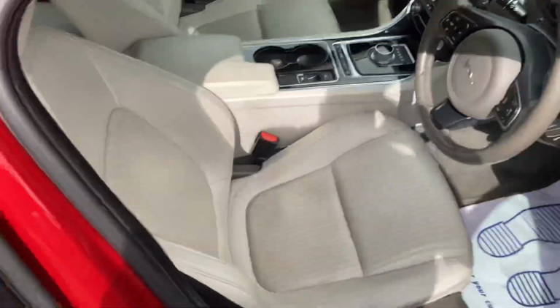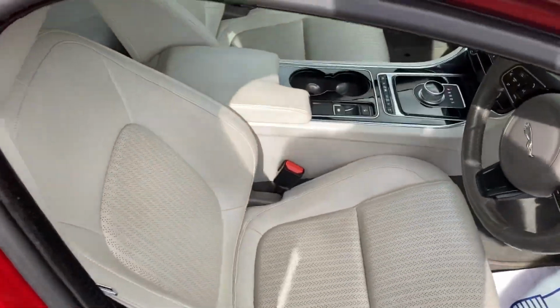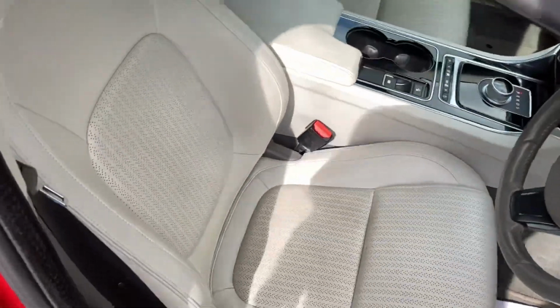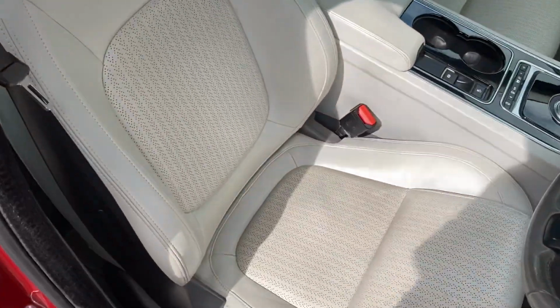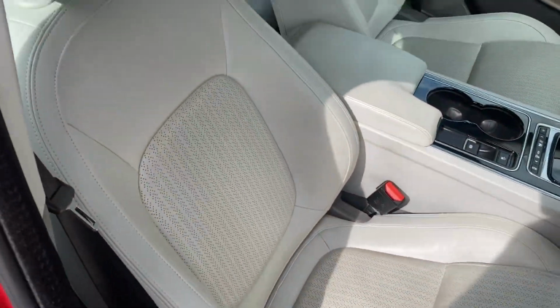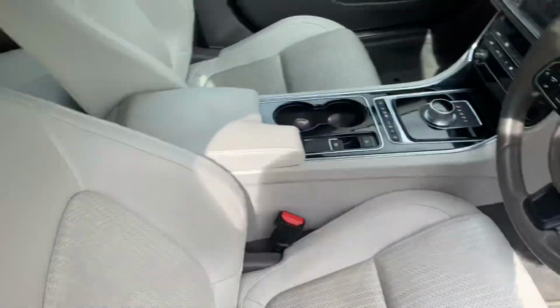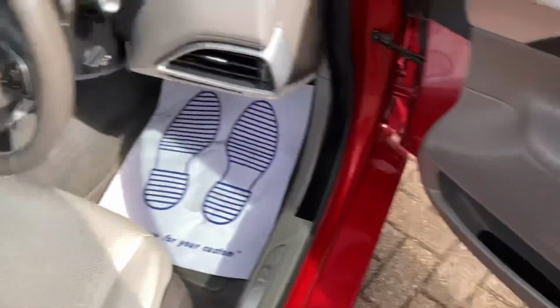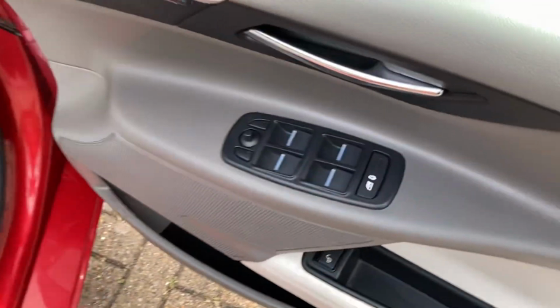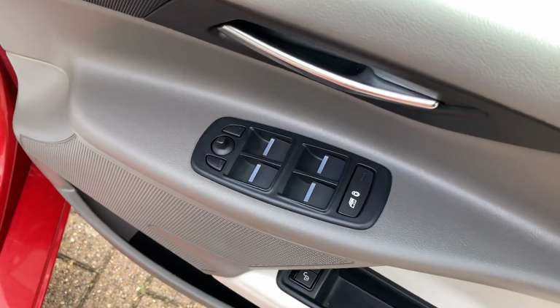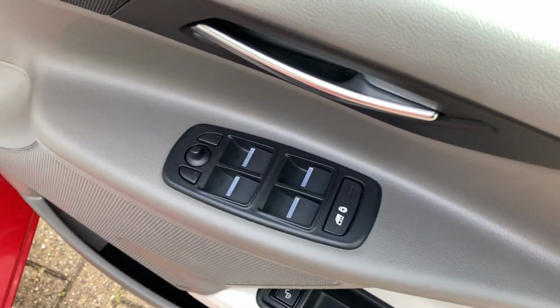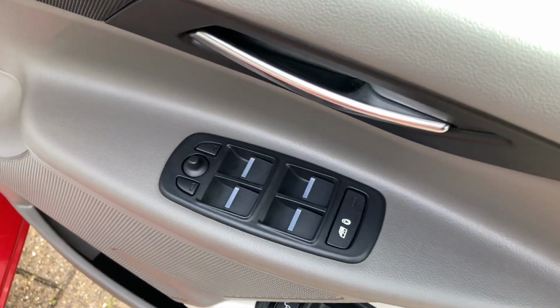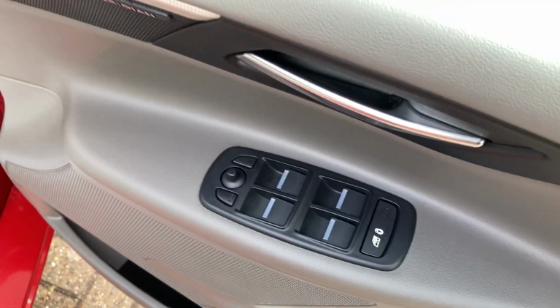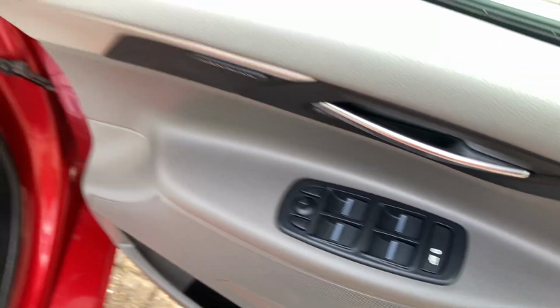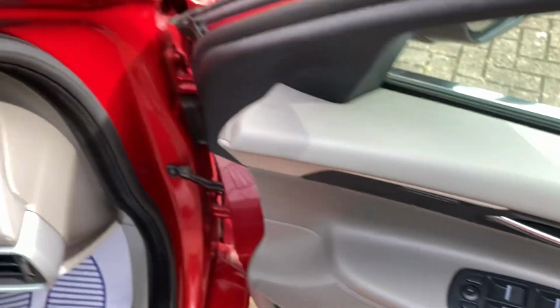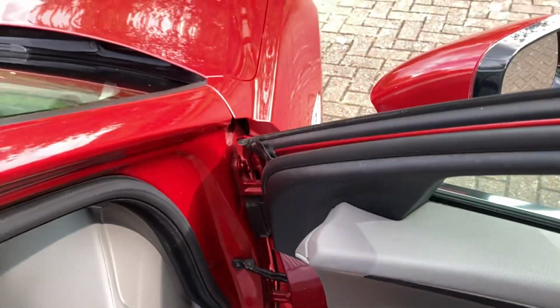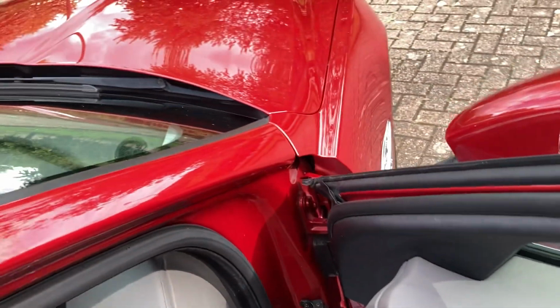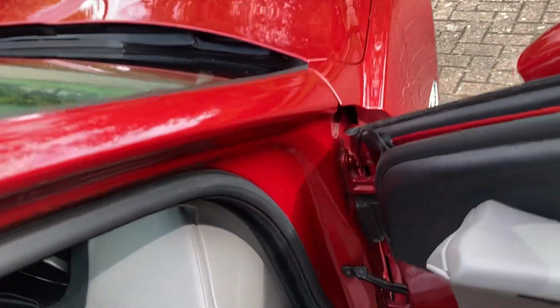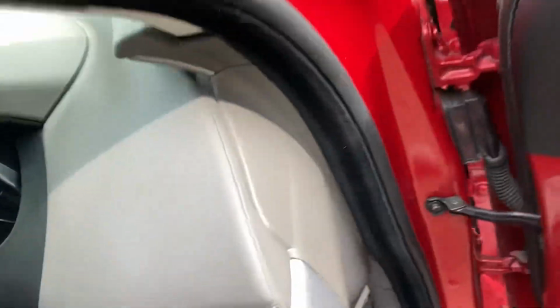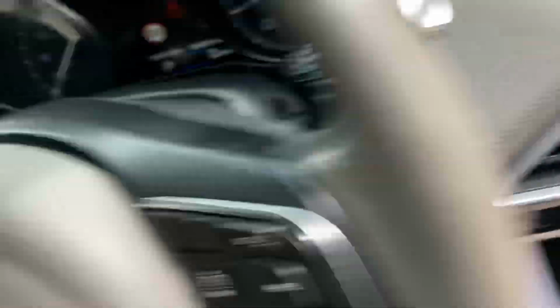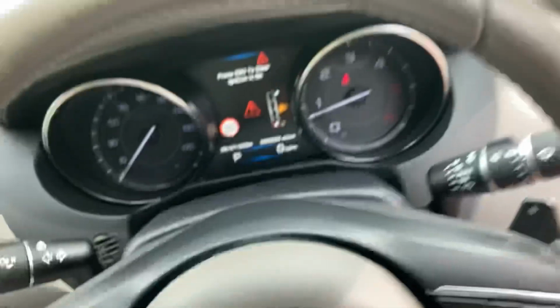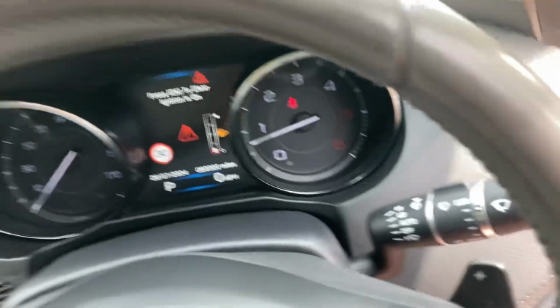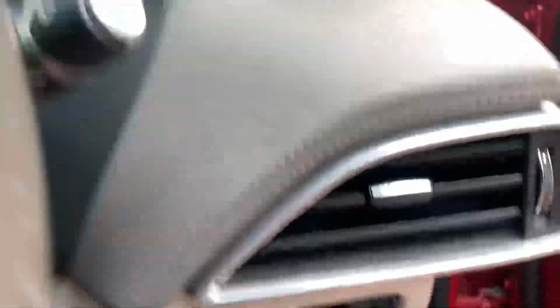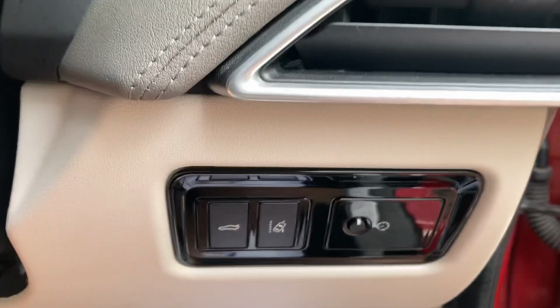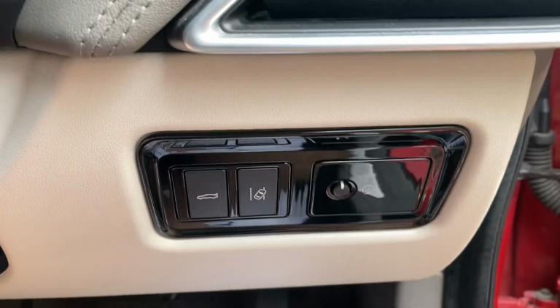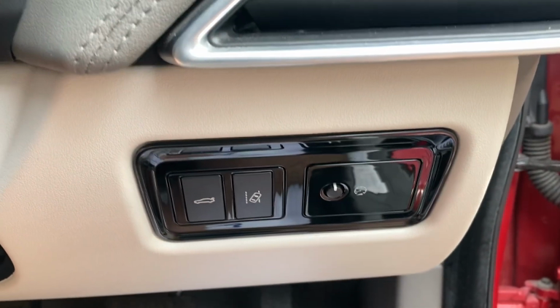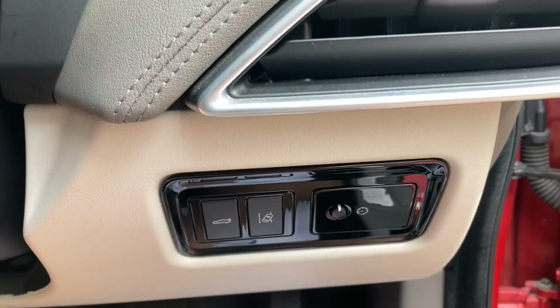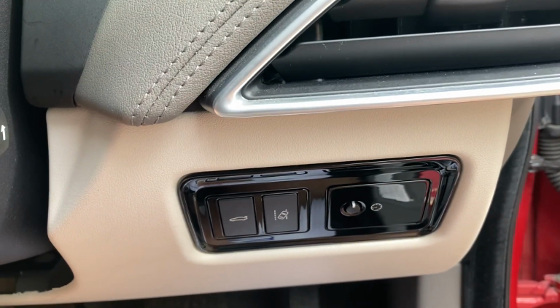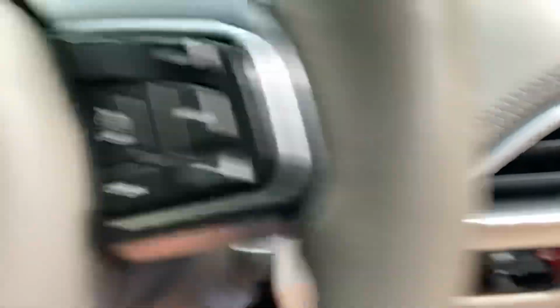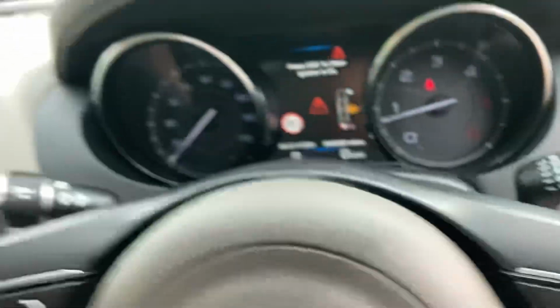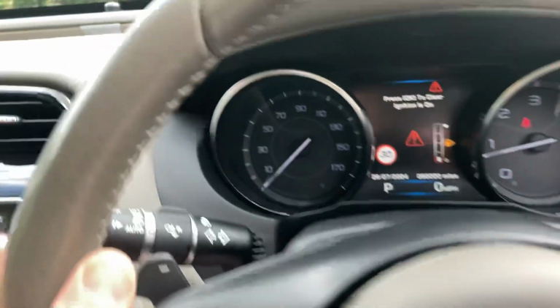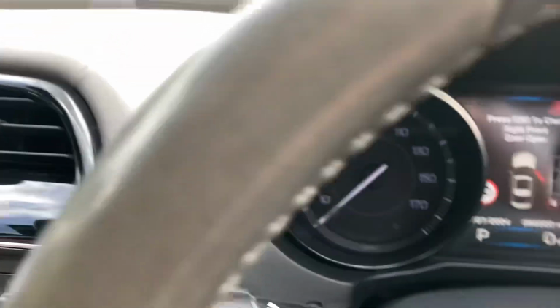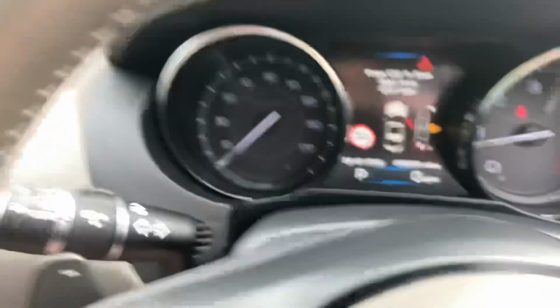It's got ivory colour leather, electric front and rear windows, electric mirrors, and a lane departure warning system.